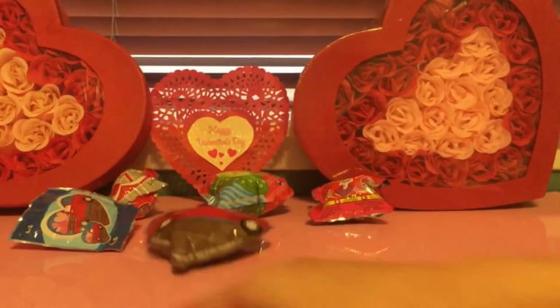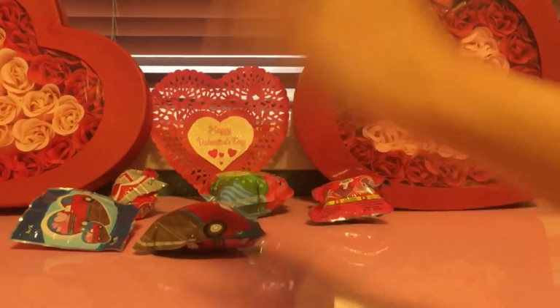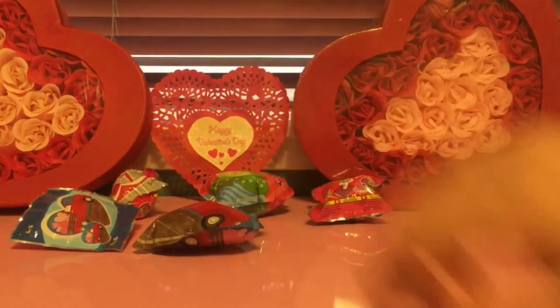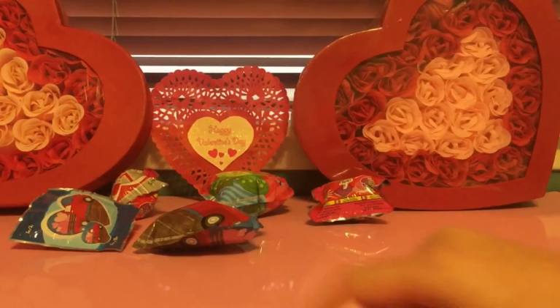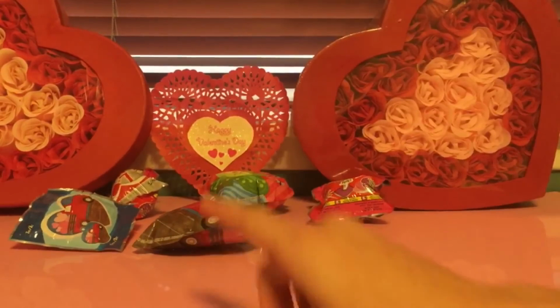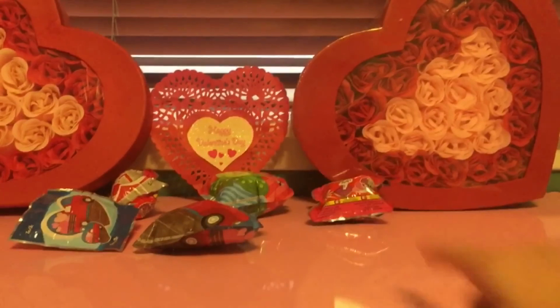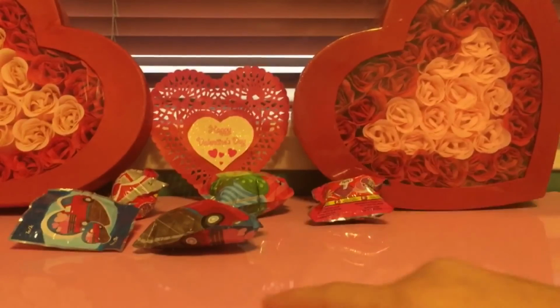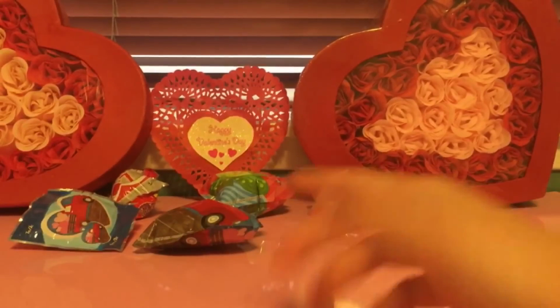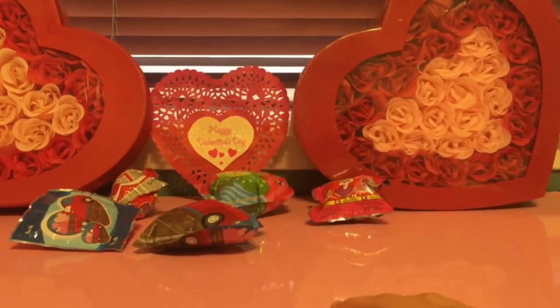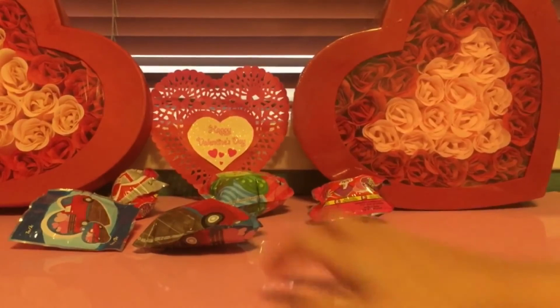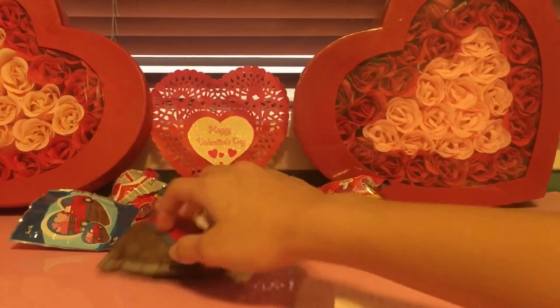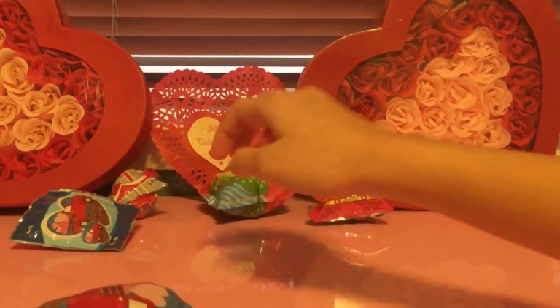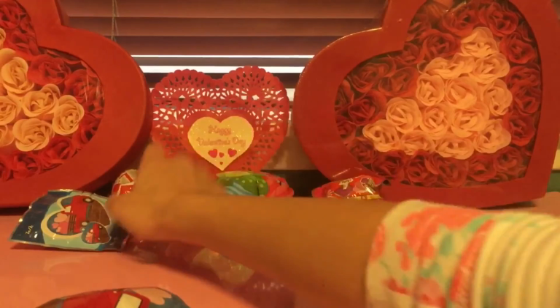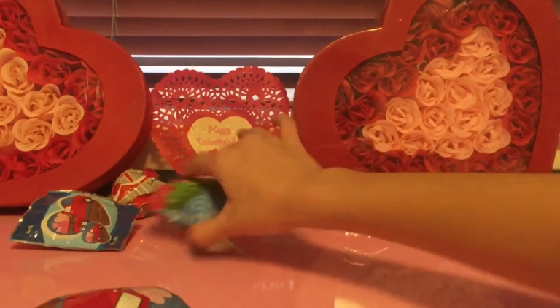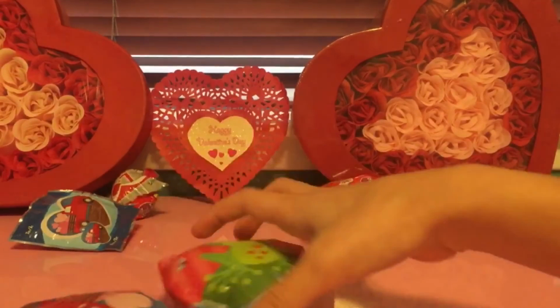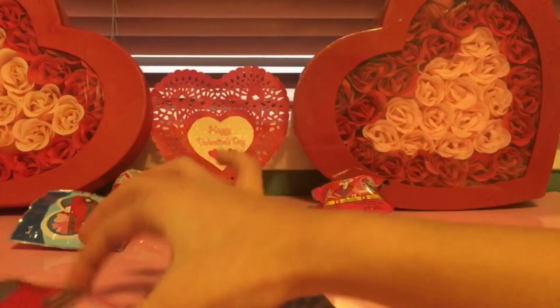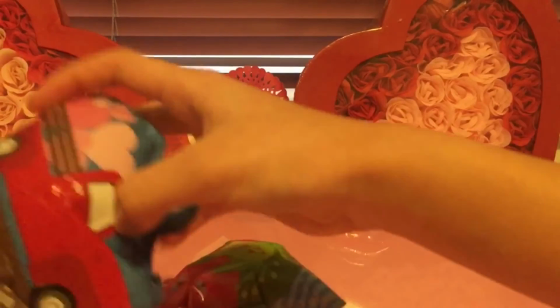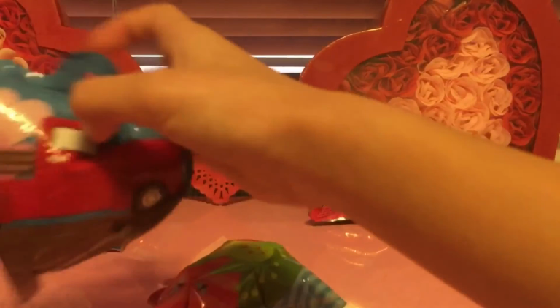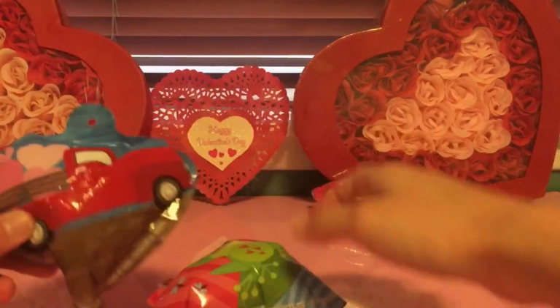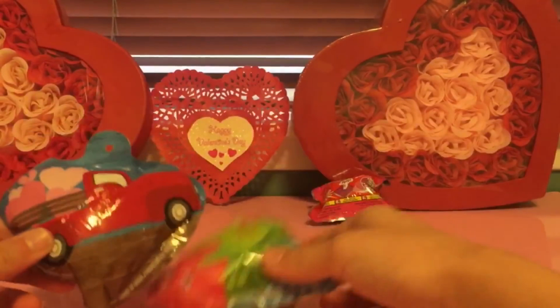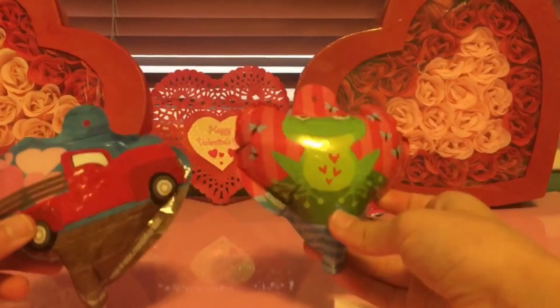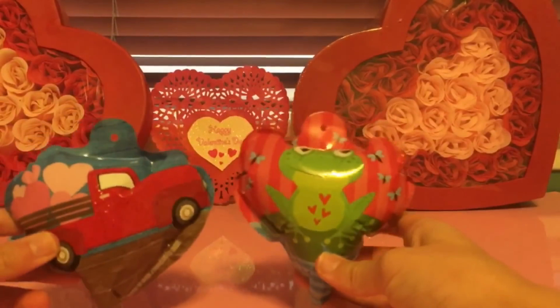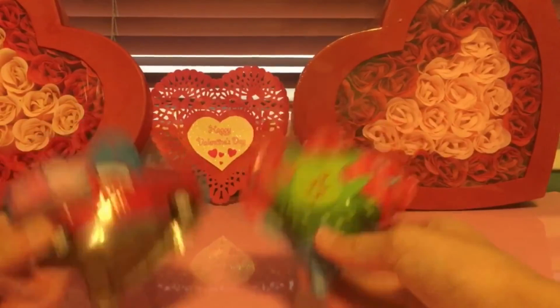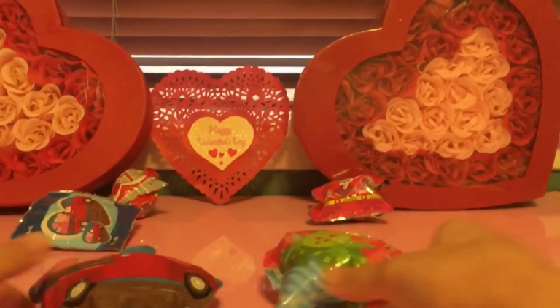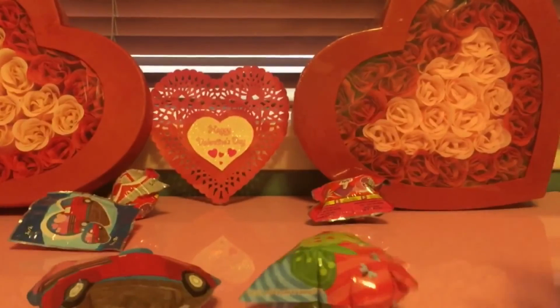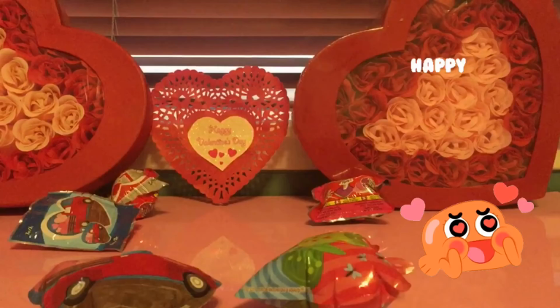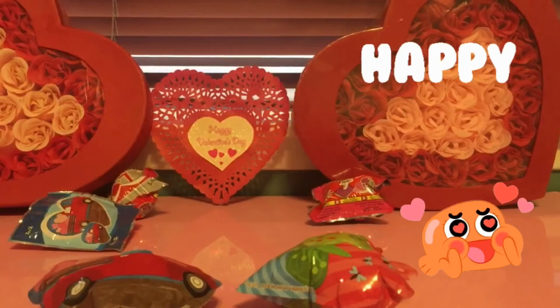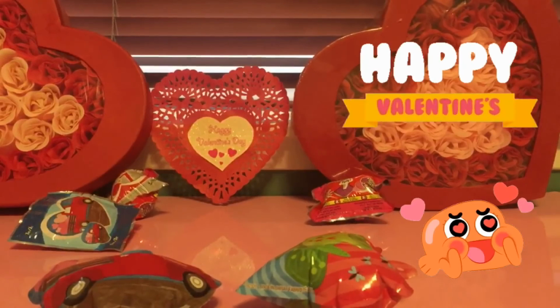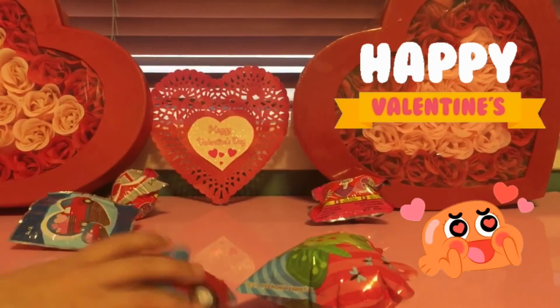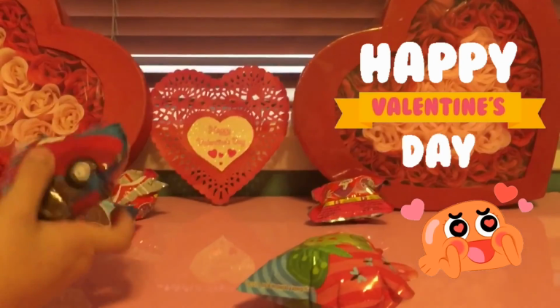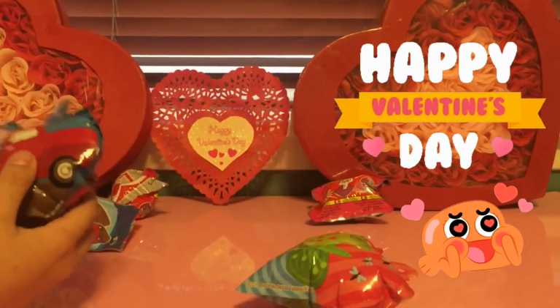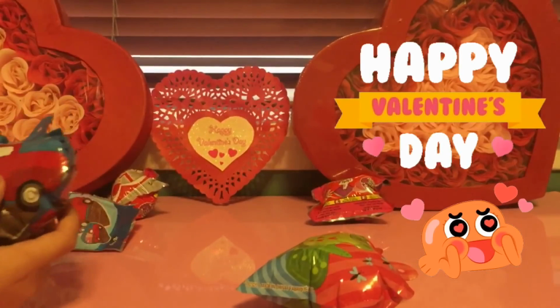So two worked, two didn't. The other two might work but we're not gonna record. Here's the truck and here's the frog. Thanks for watching. Hope you have a happy Valentine's Day — bye!